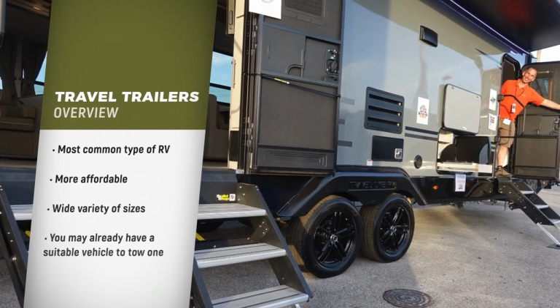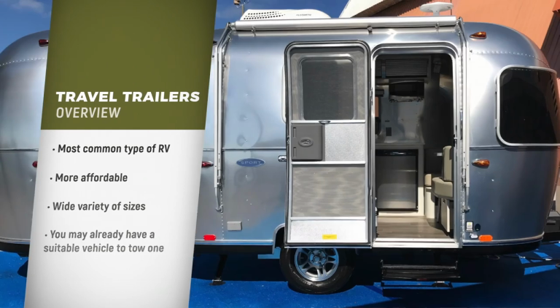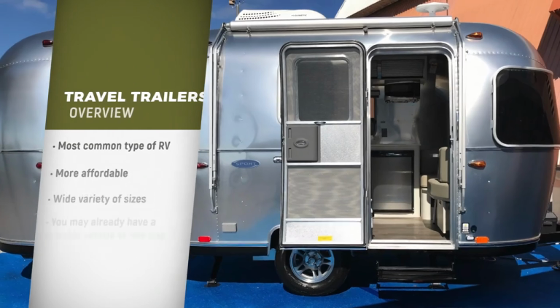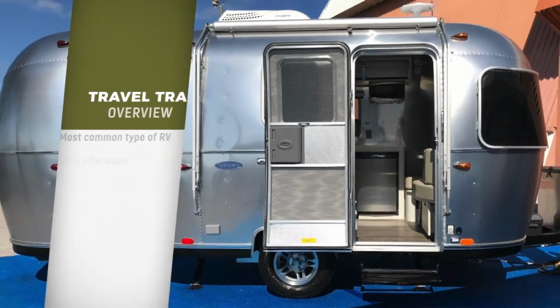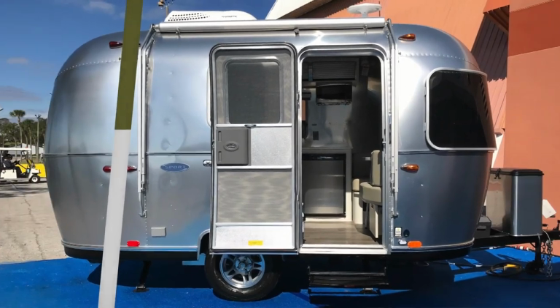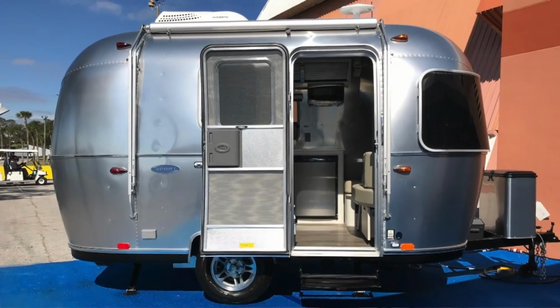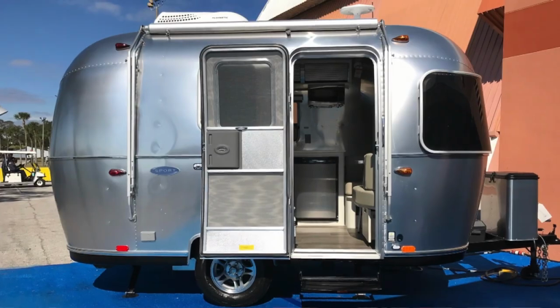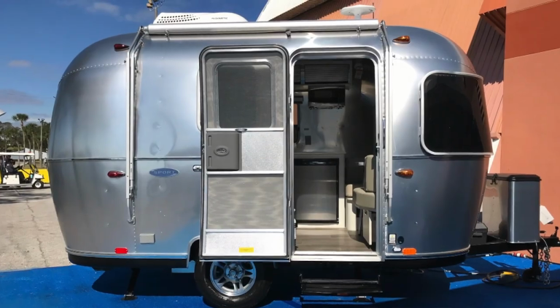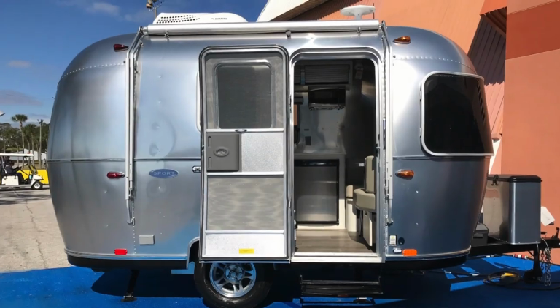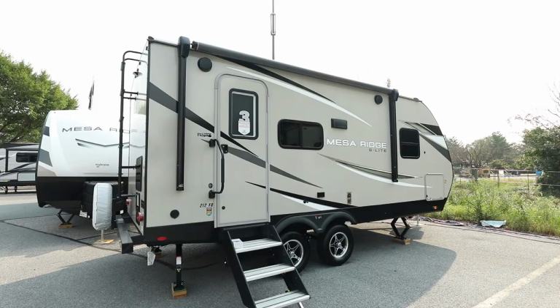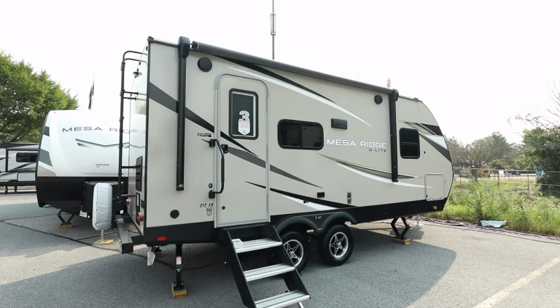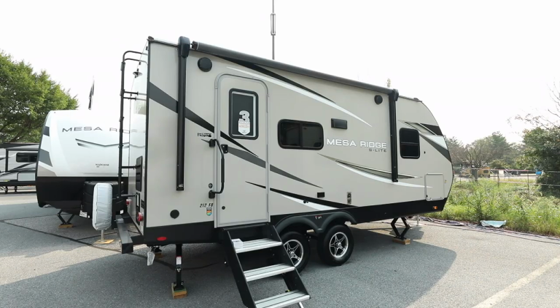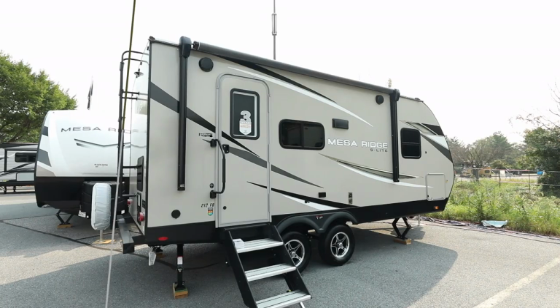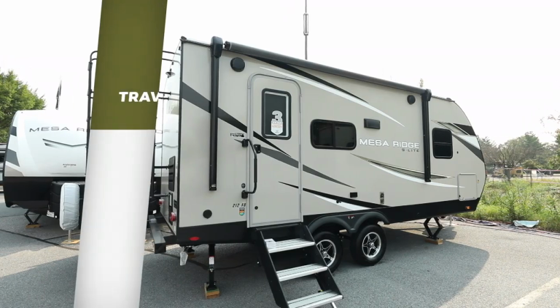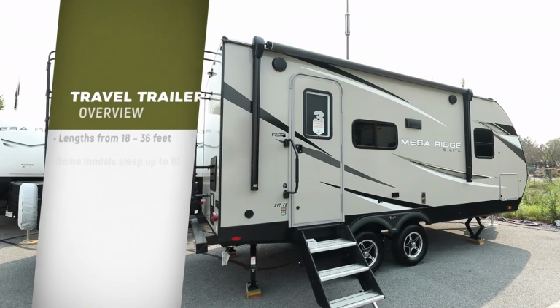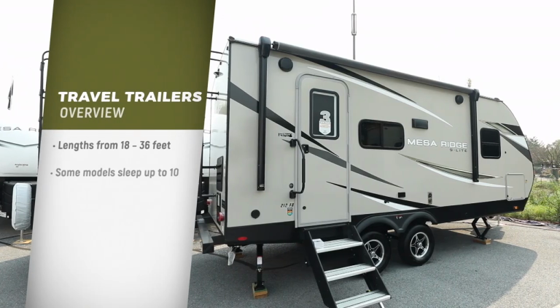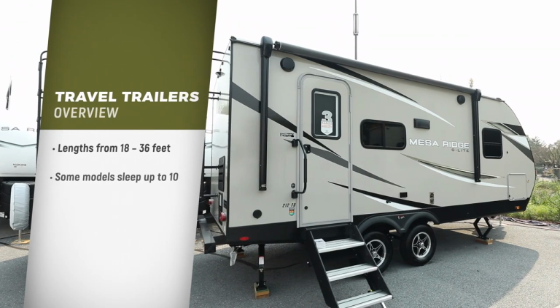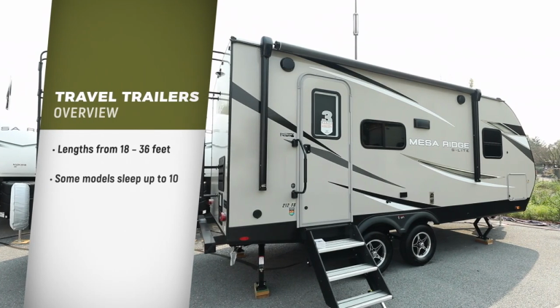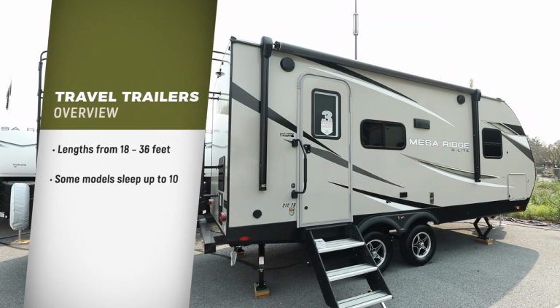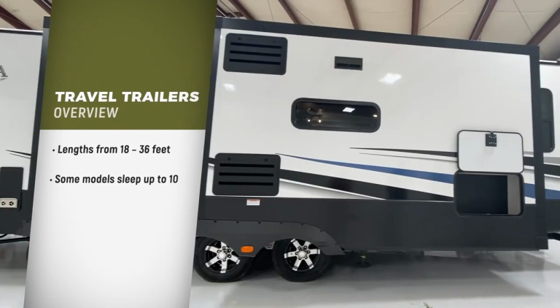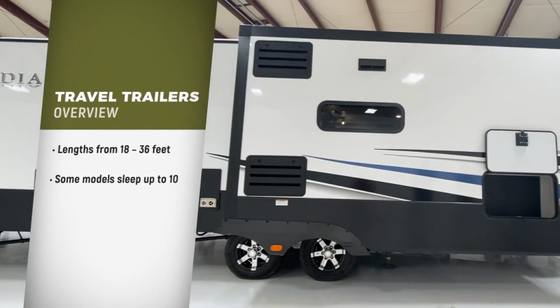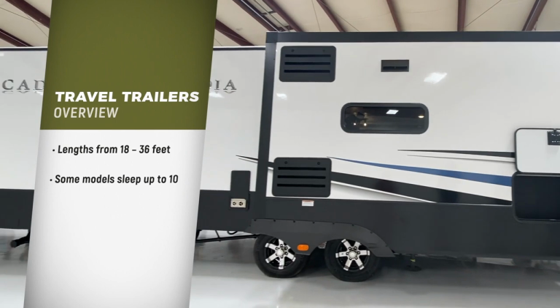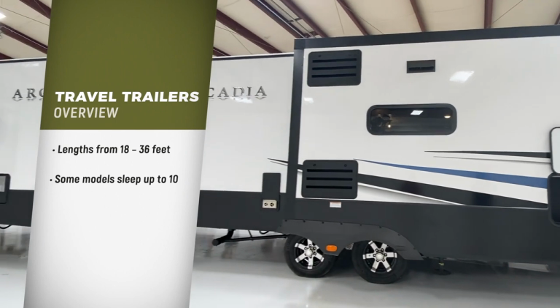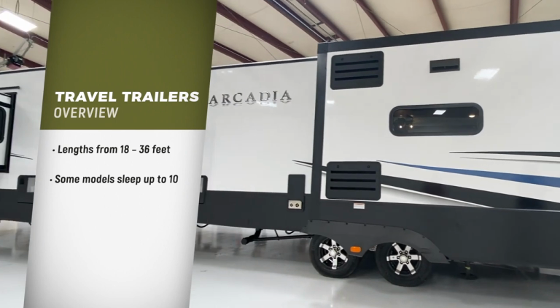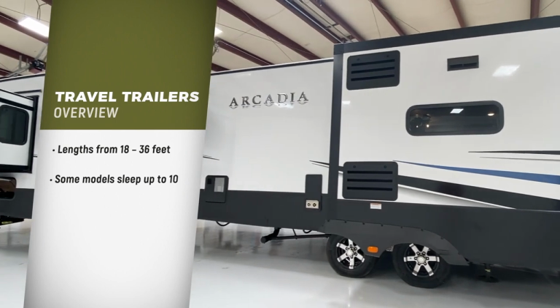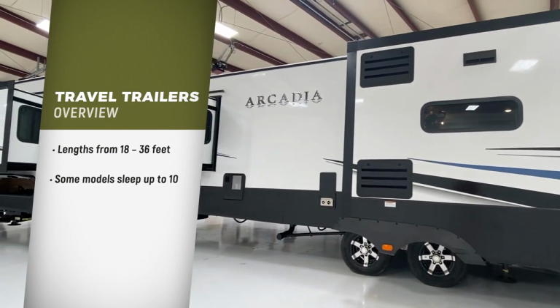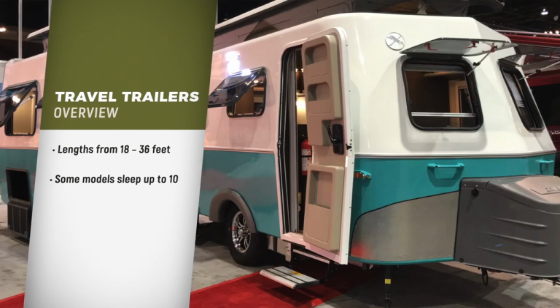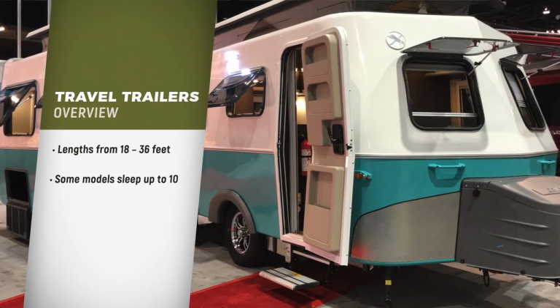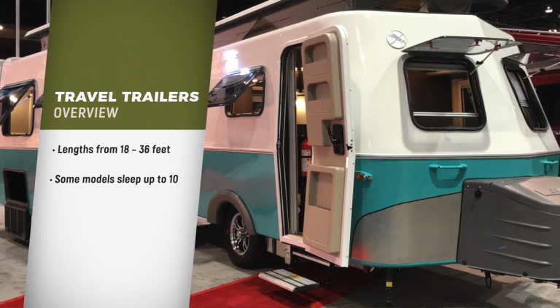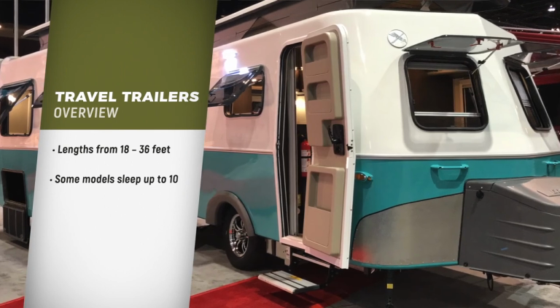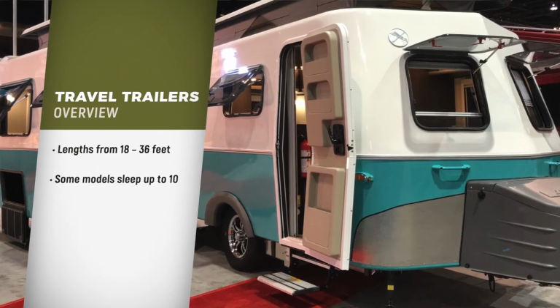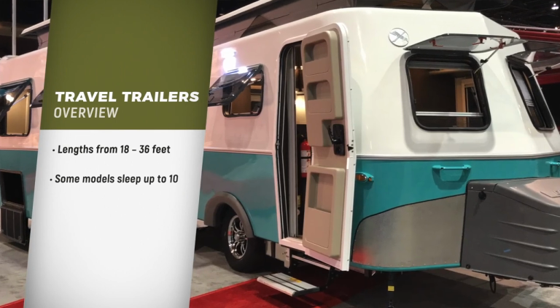You may already have a truck or vehicle suitable to tow one. Most are between 18 and 36 feet in length and, depending on the model, can accommodate as many as 10 people.